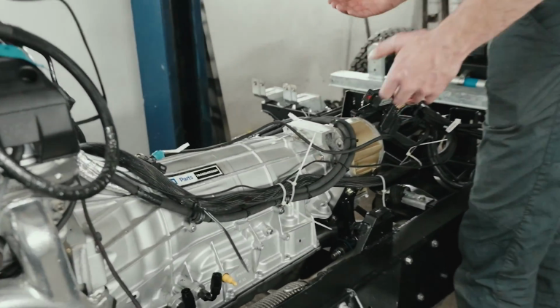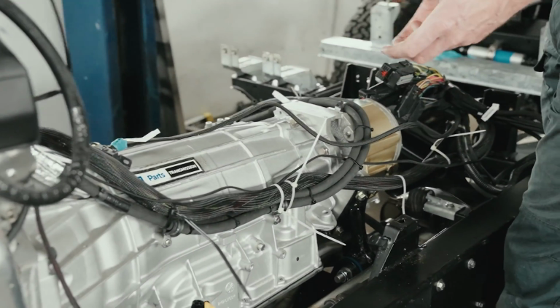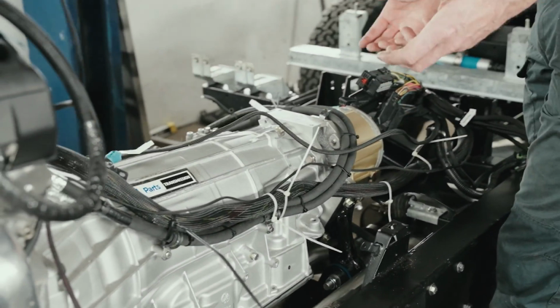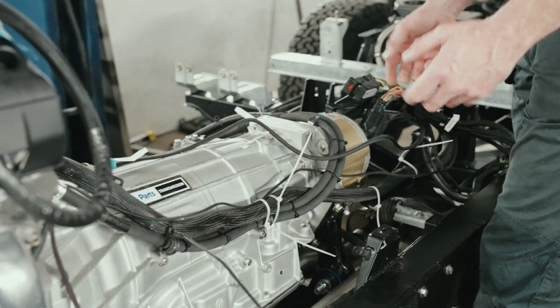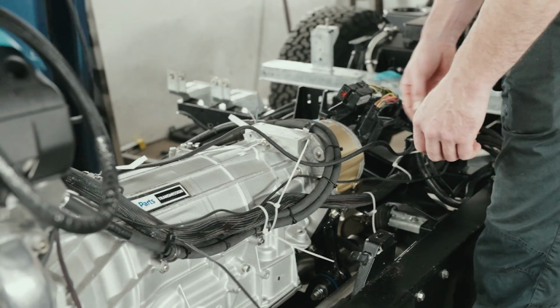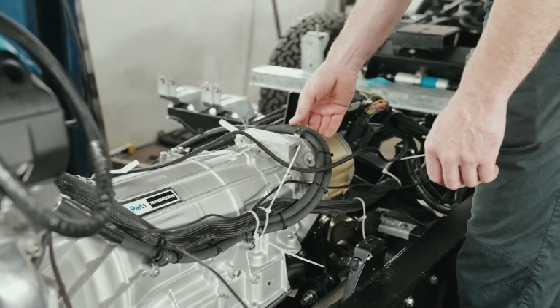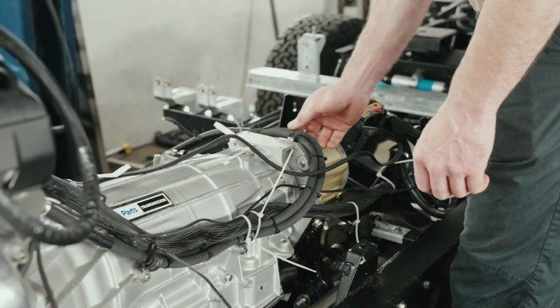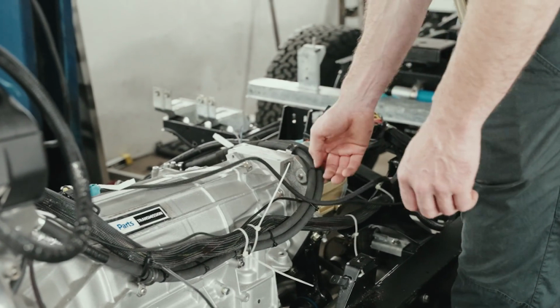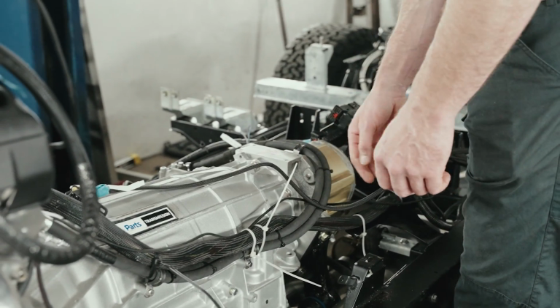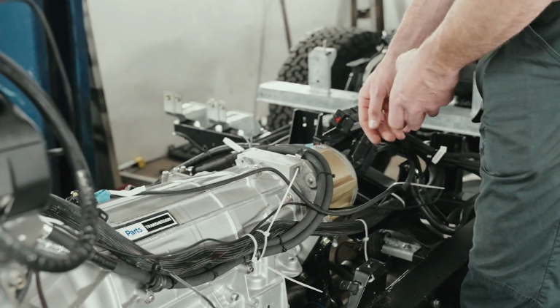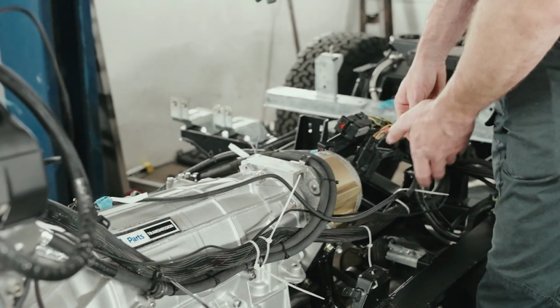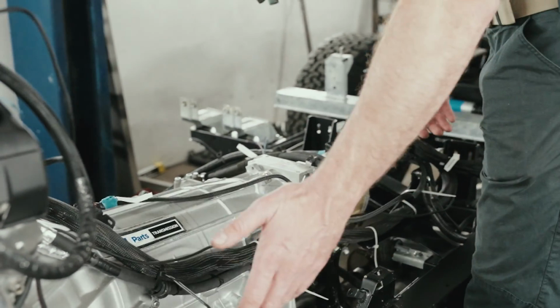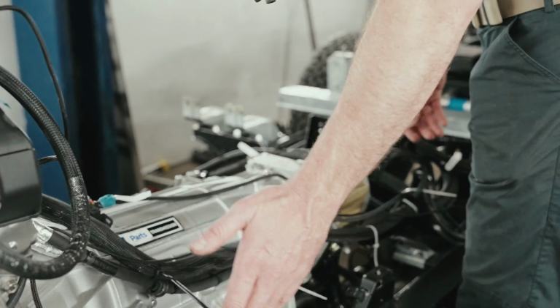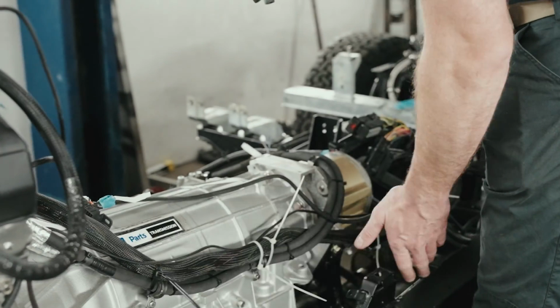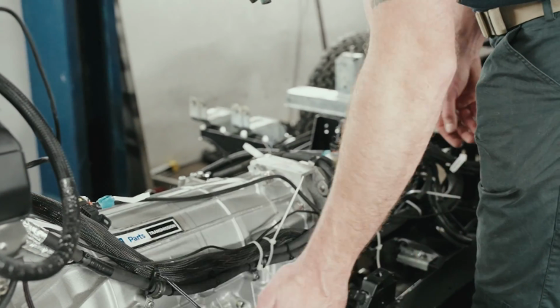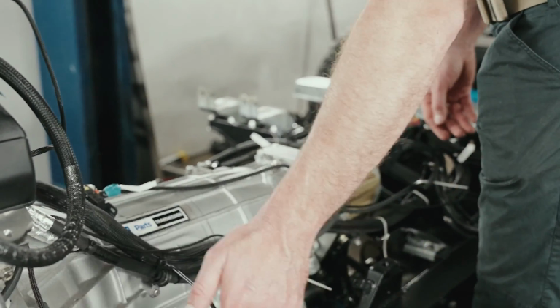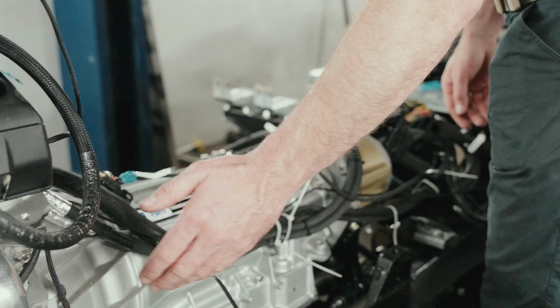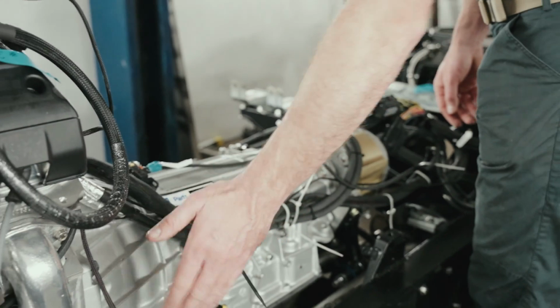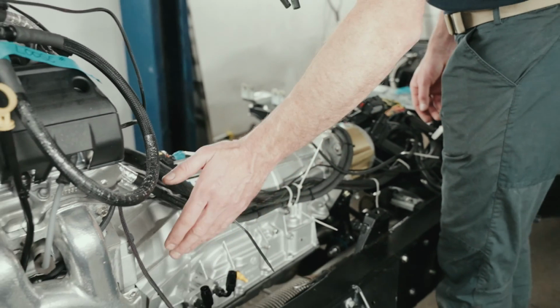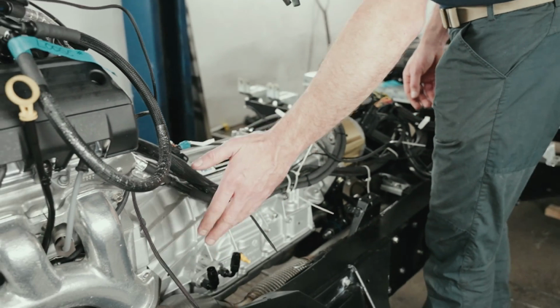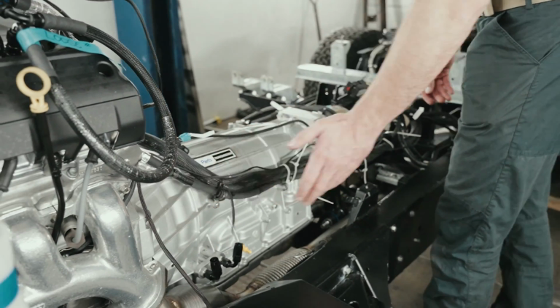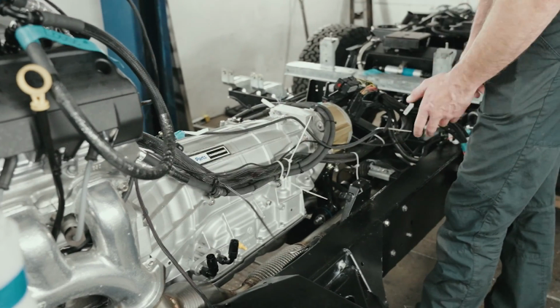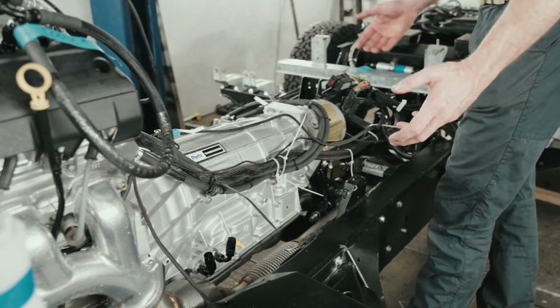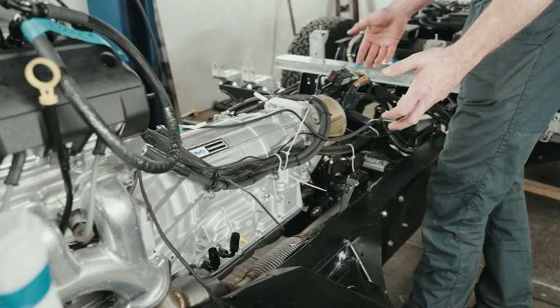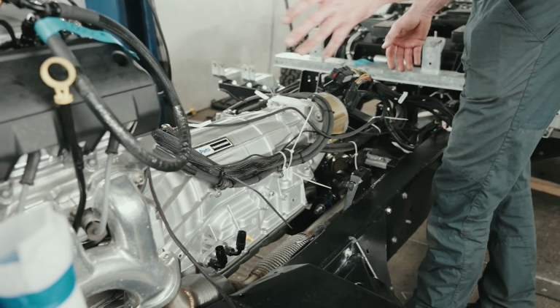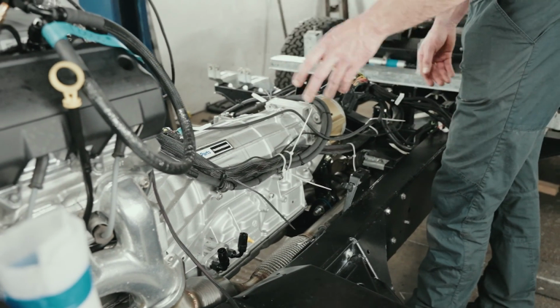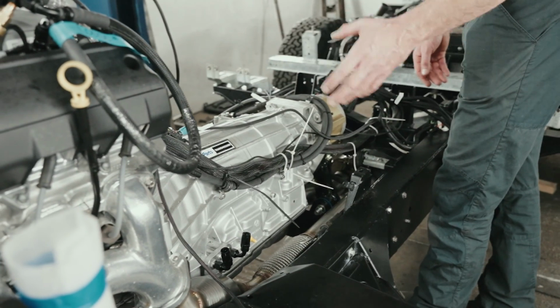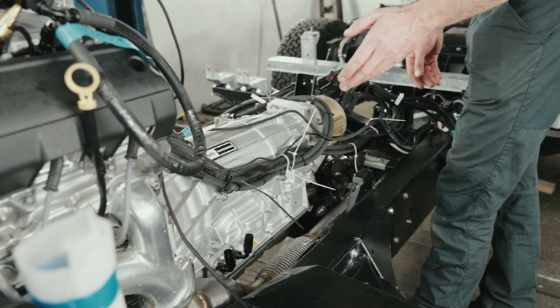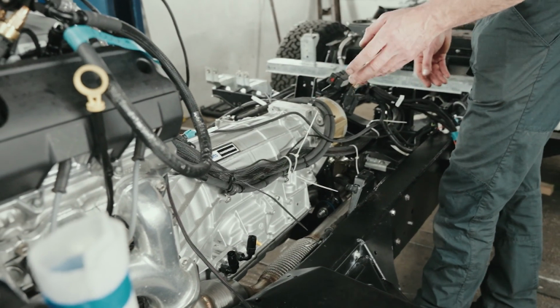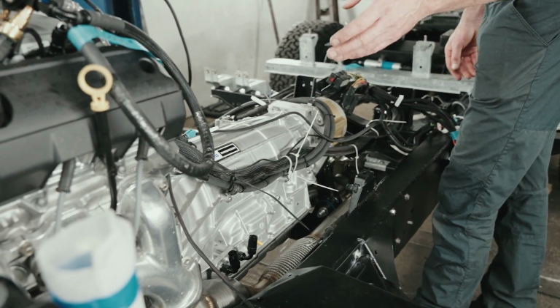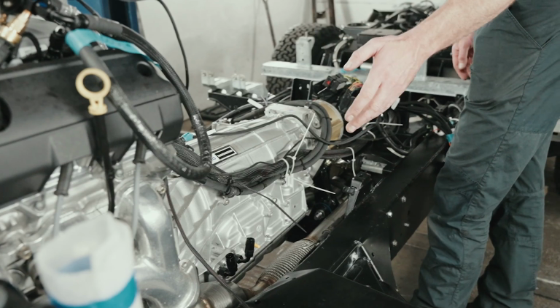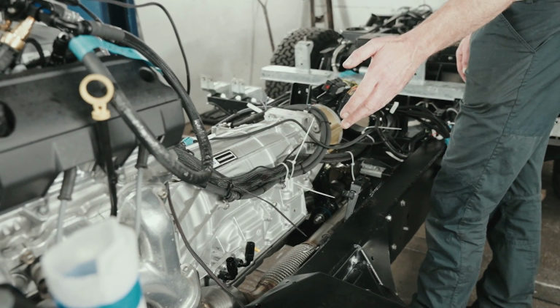Every time we do this, we try and improve. So we've ran the lines across the top of the transmission. Normally we used to go along the chassis leg and cut across. But as you can see, there's a lot of exhaust components in here and a lot of heat. These engines run at nearly a hundred degrees, so those exhausts are pumping heat out.